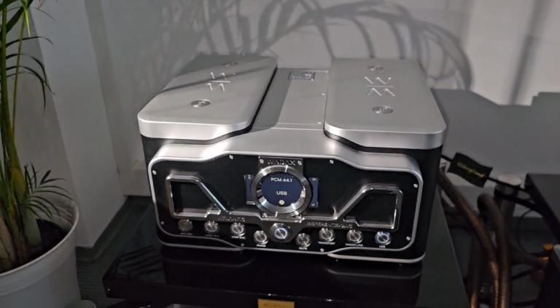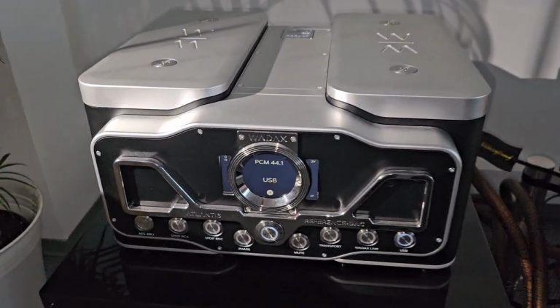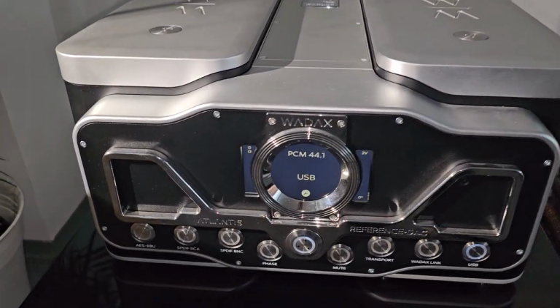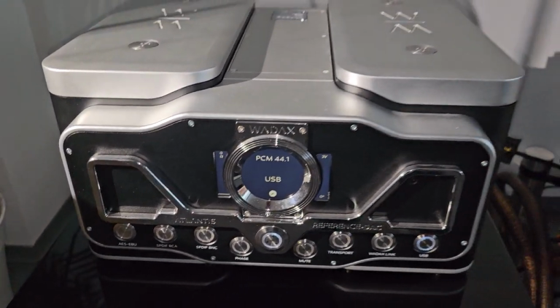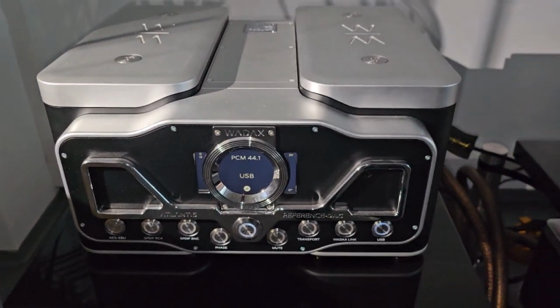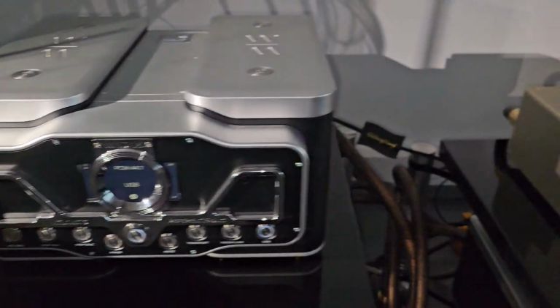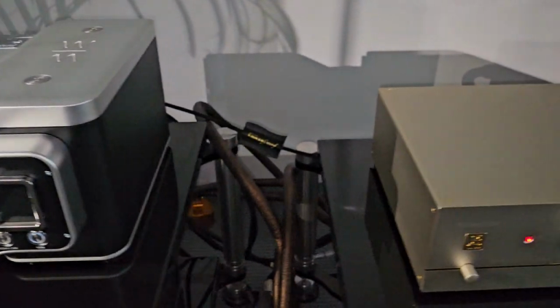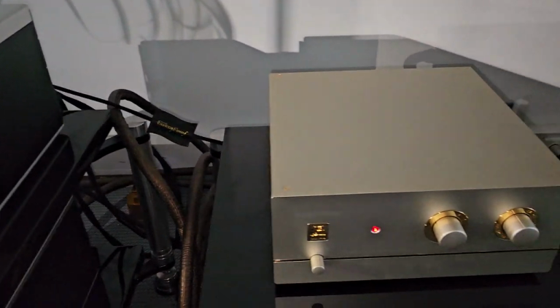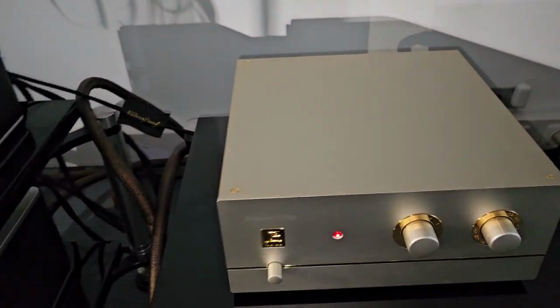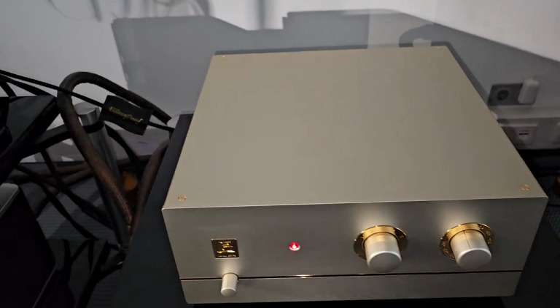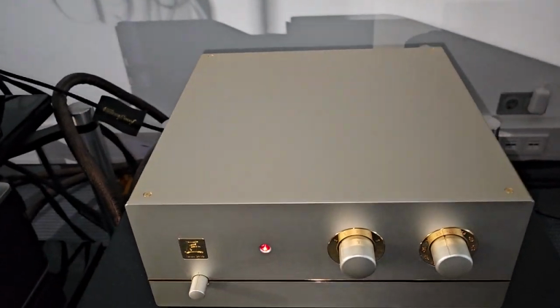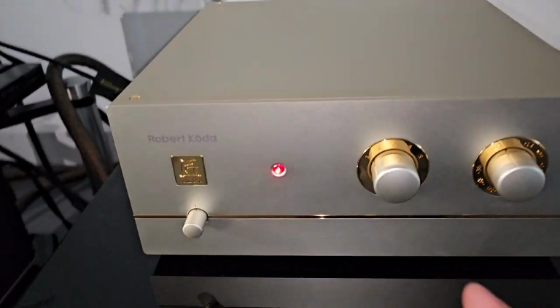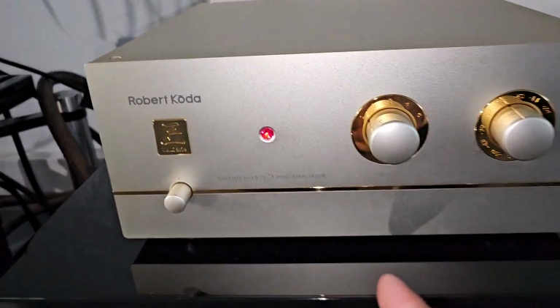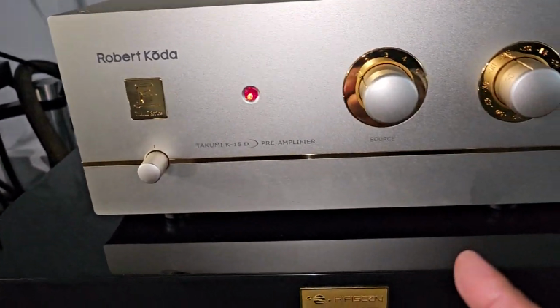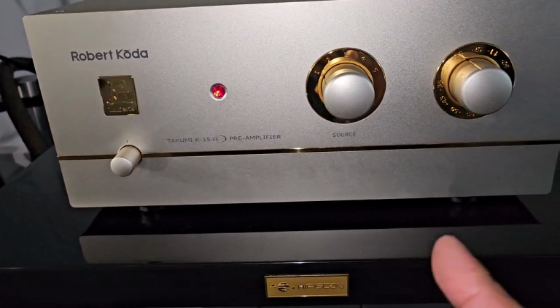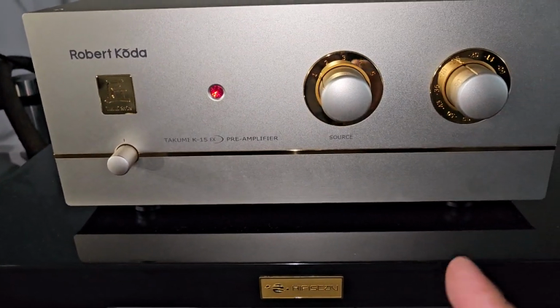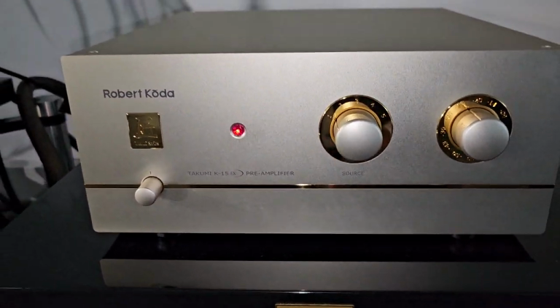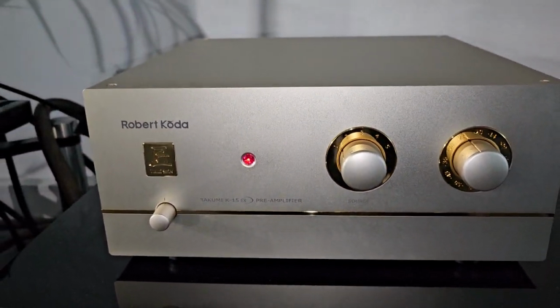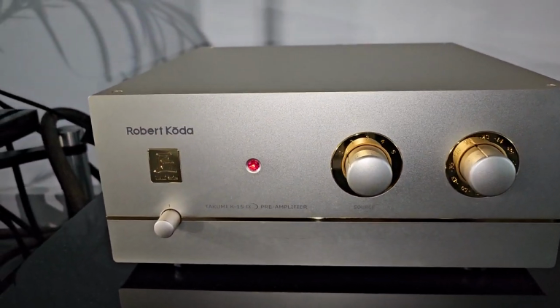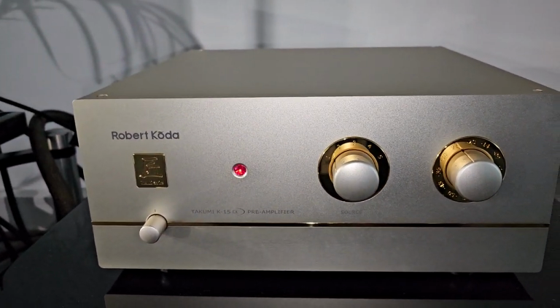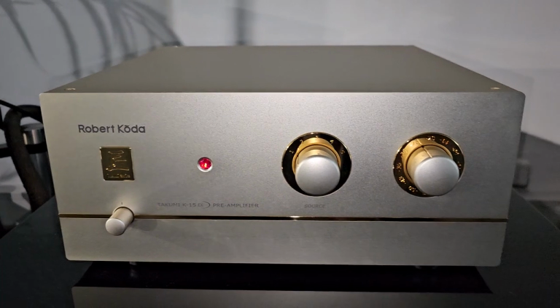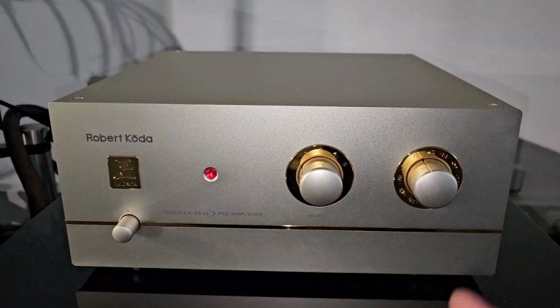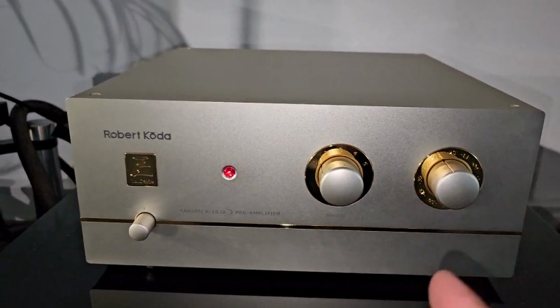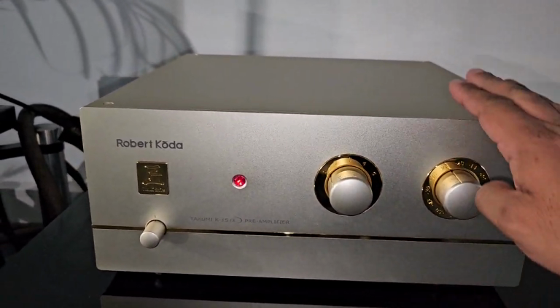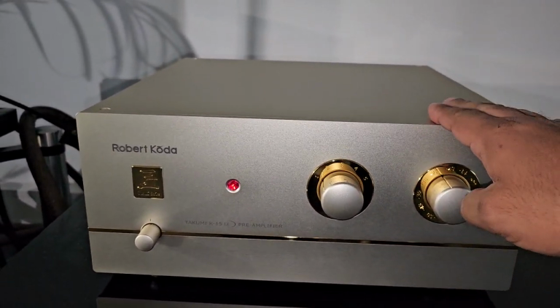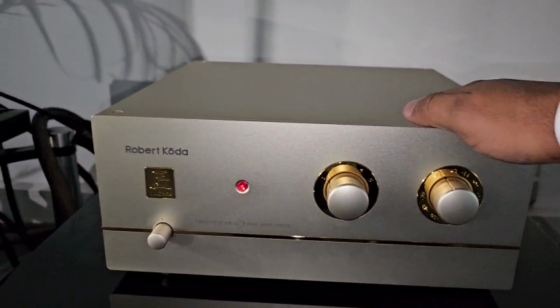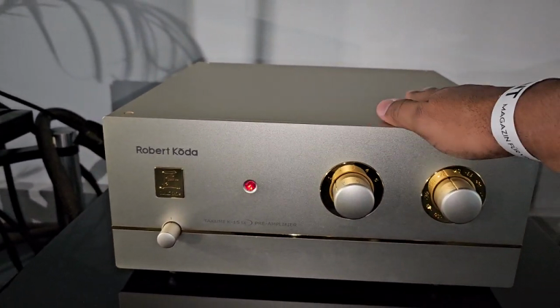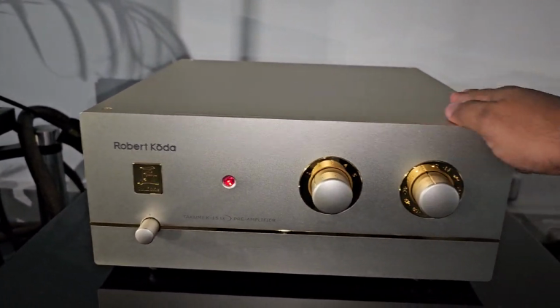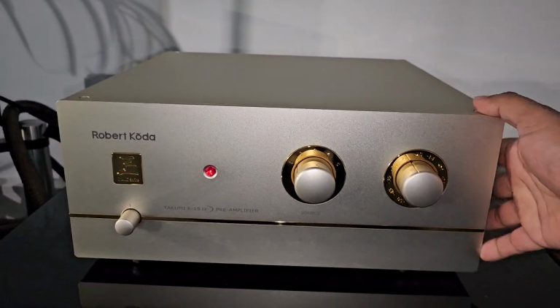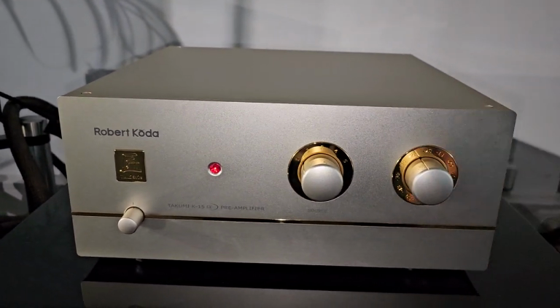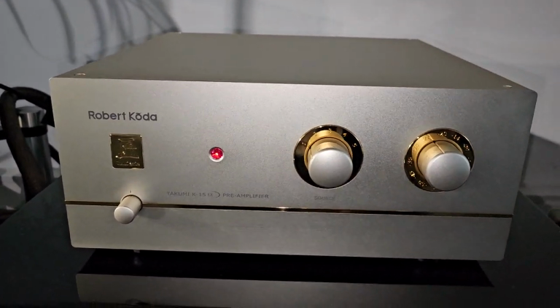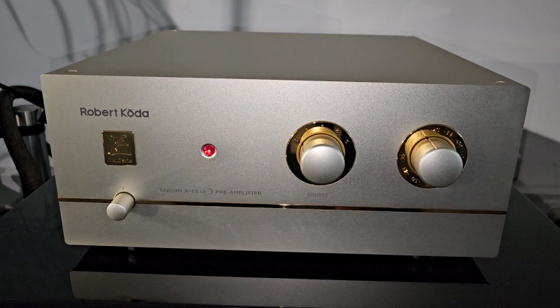Watt X — a lot of Watt X around here, guys. And the Robert Koda — see, this is one pretty amplifier. I've been wanting to try this. I keep hearing great things about it. It feels really, really nice — nicely built.